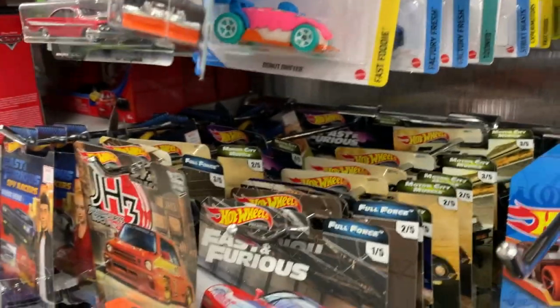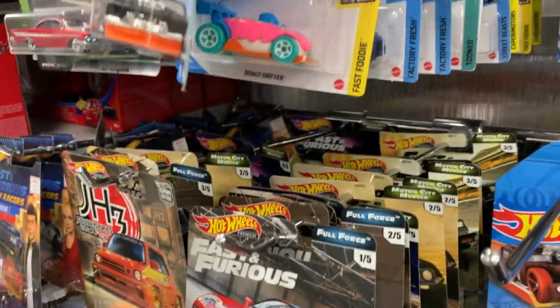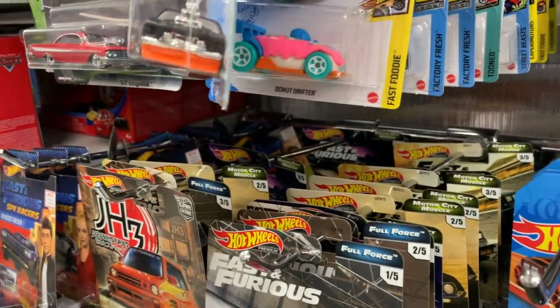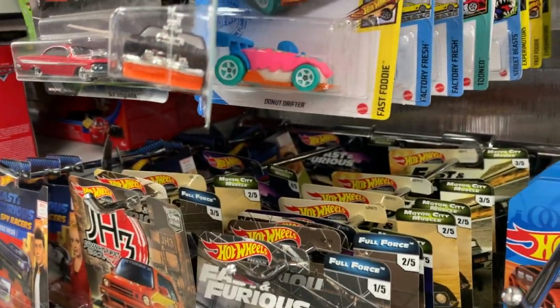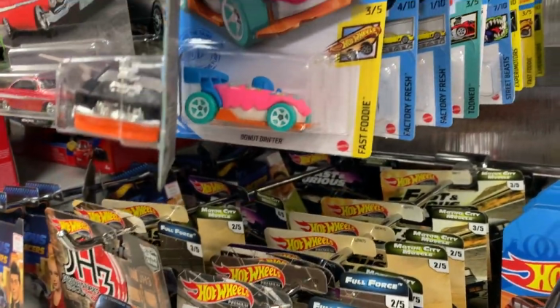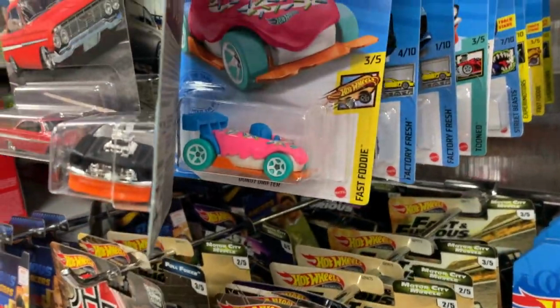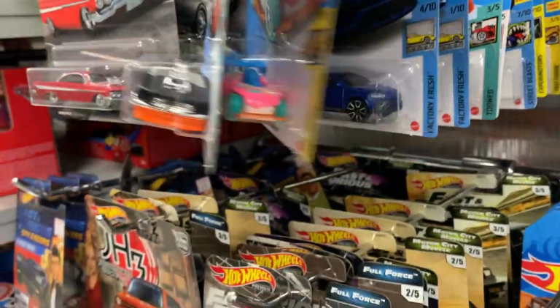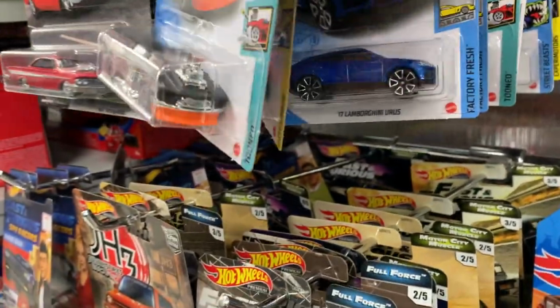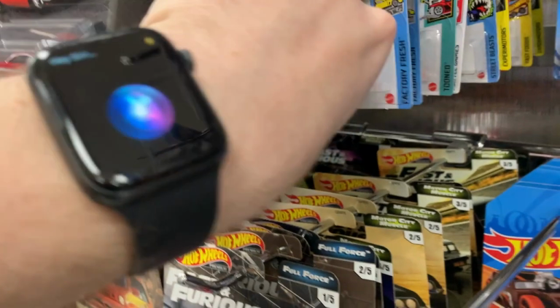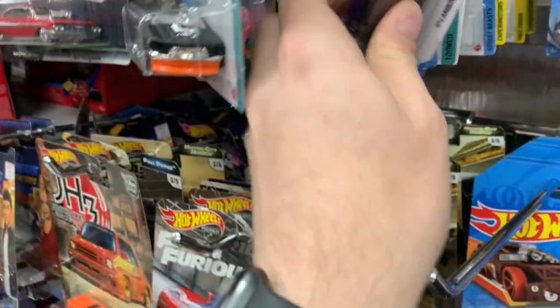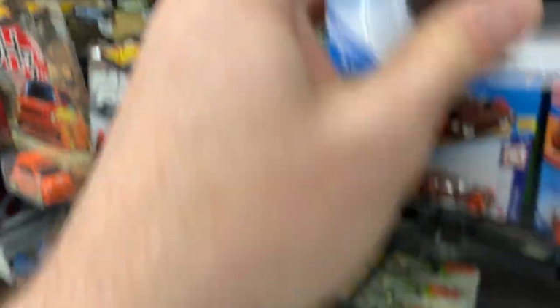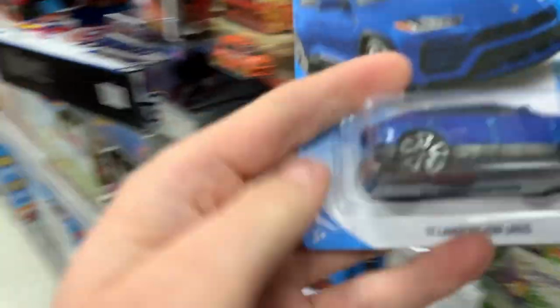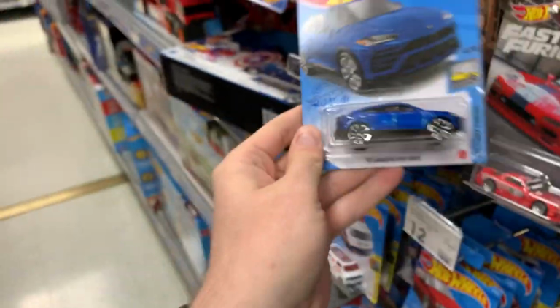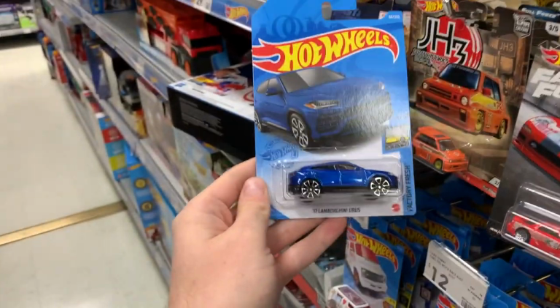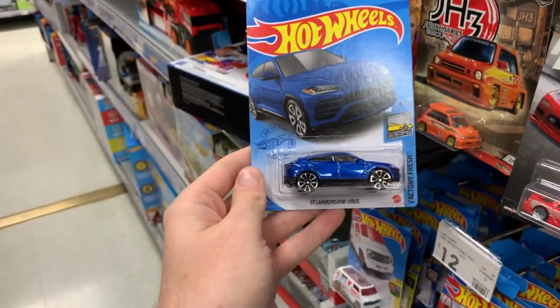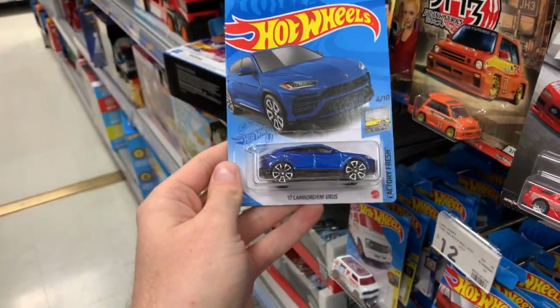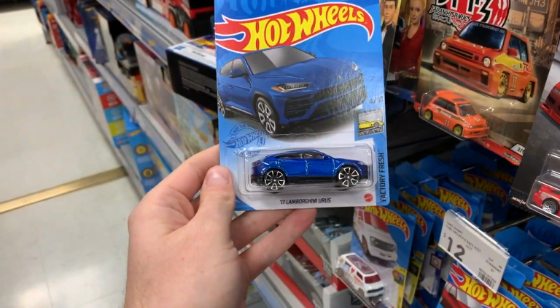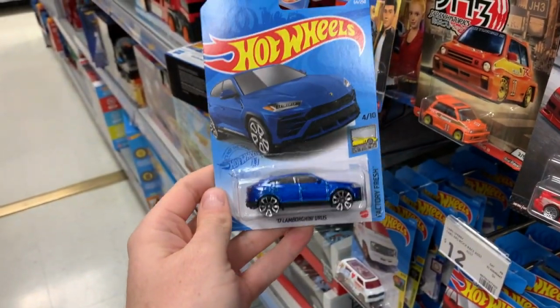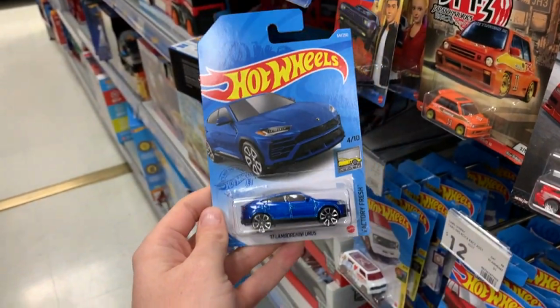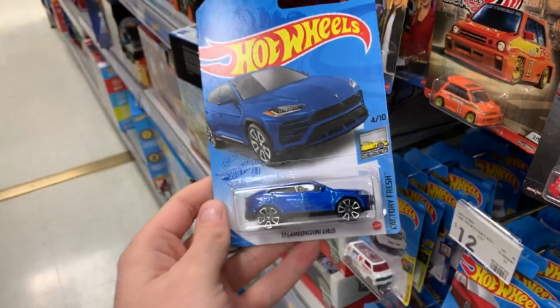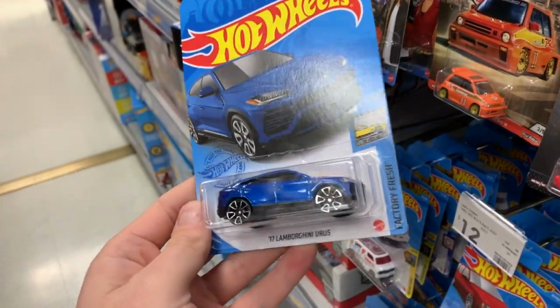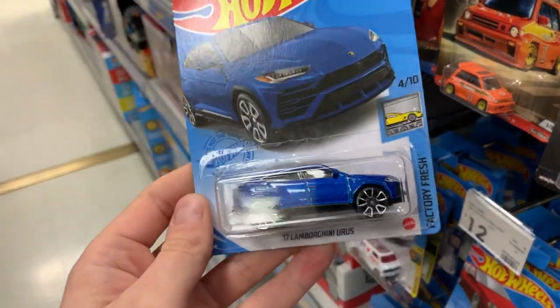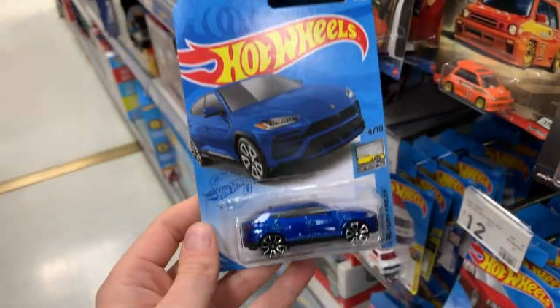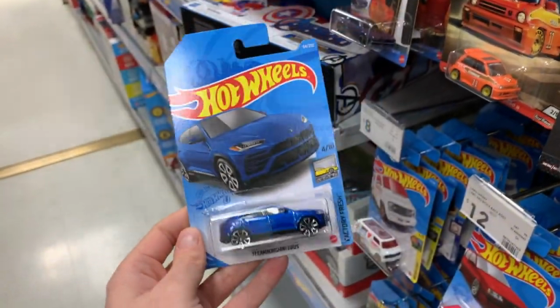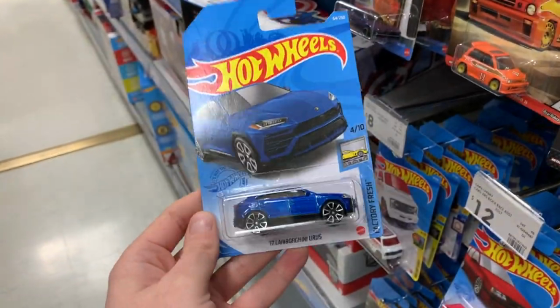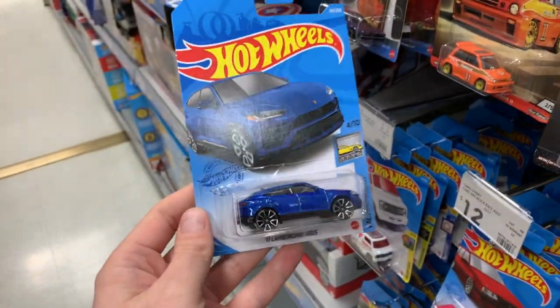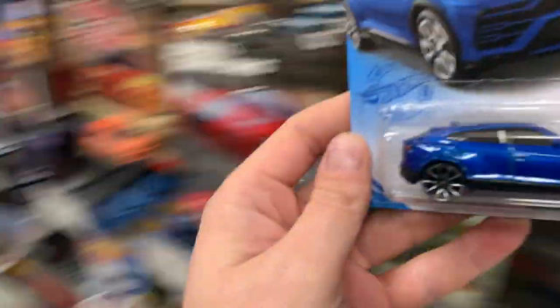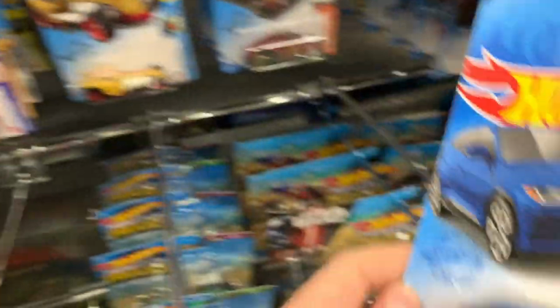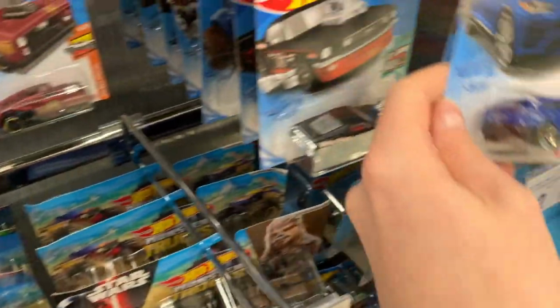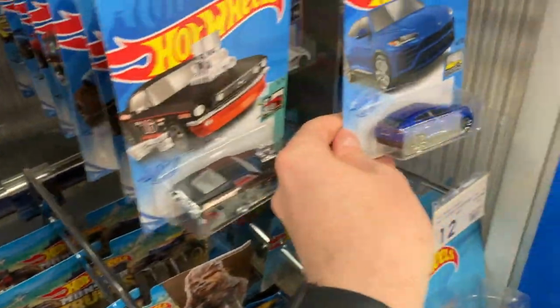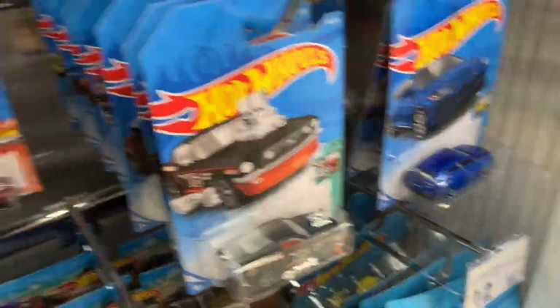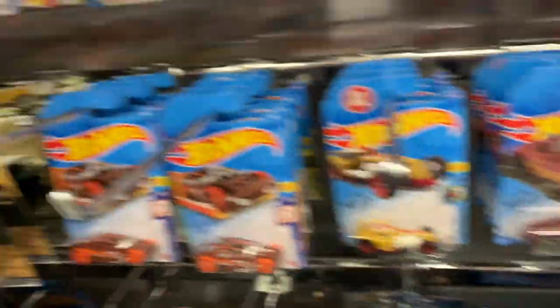Oh, we've got Fast Foodie — the Donut Drifter there is a recolor. Very cool. And this is an awesome recolor — the 2017 Lamborghini Urus. Take a look at that. Four of ten in the Factory Fresh series. Very, very nice car. I'll put that over on my getting it peg.